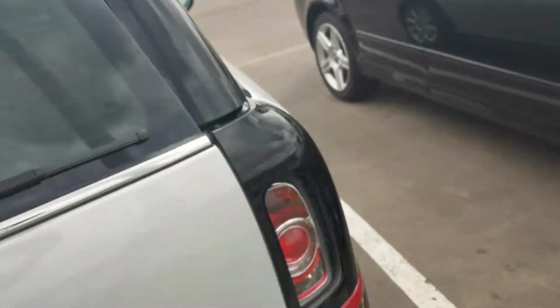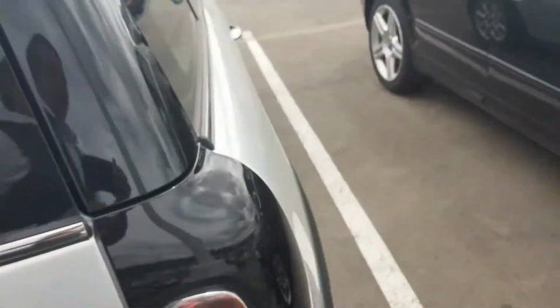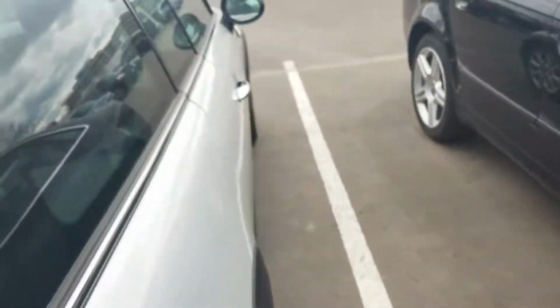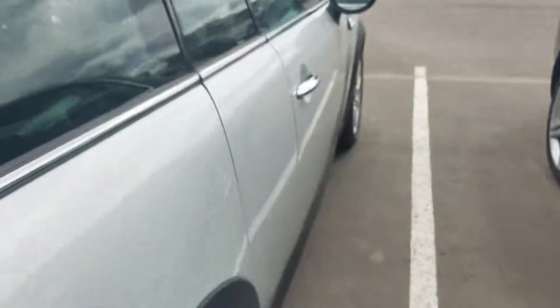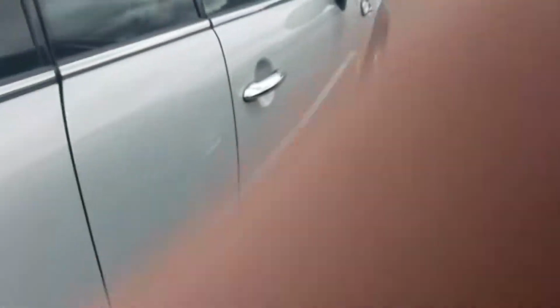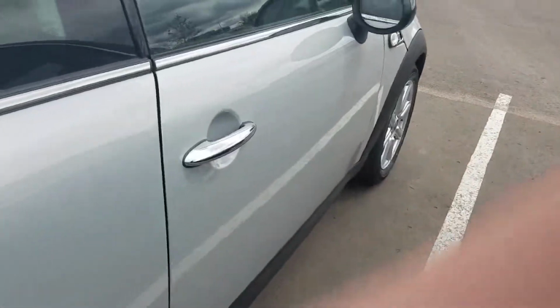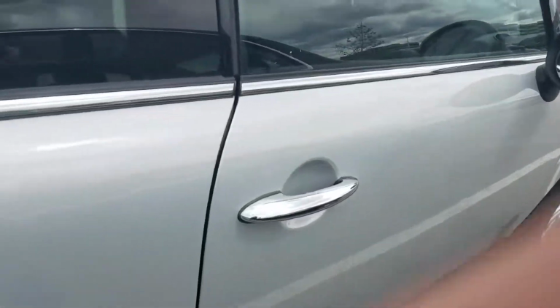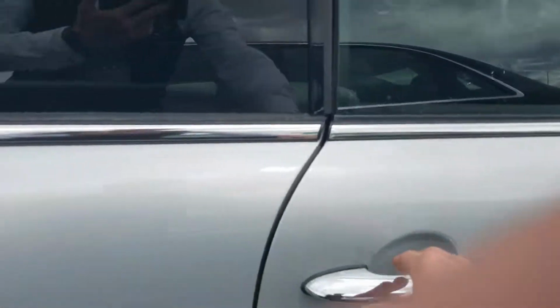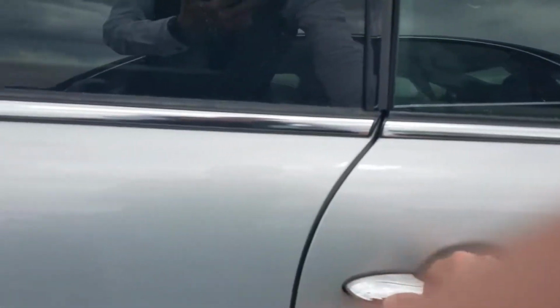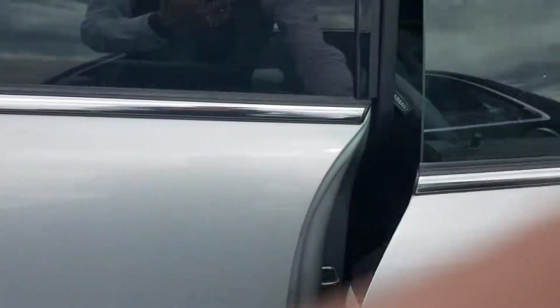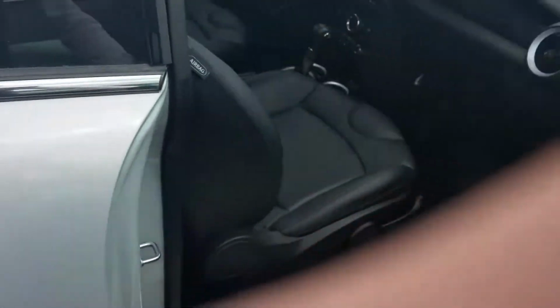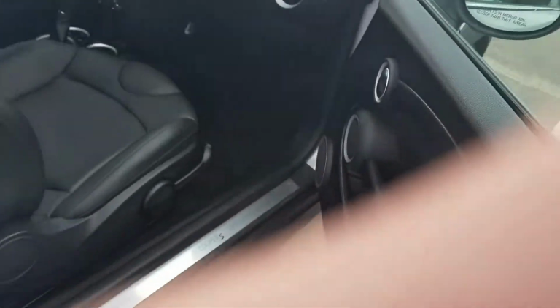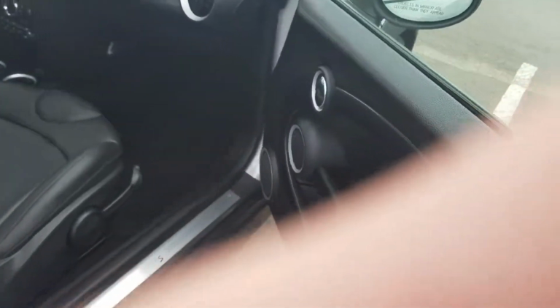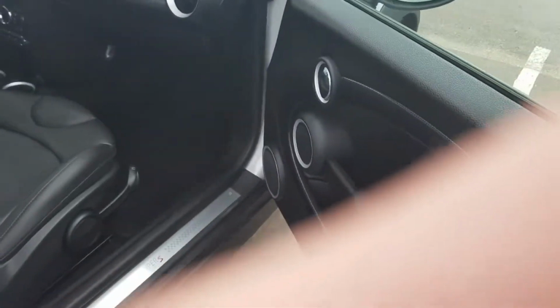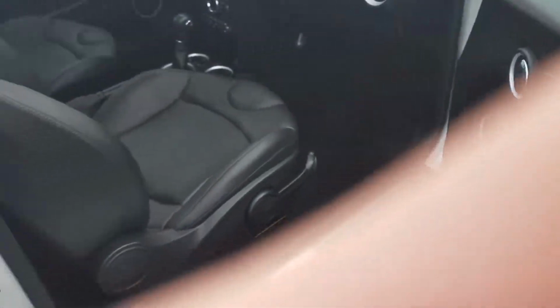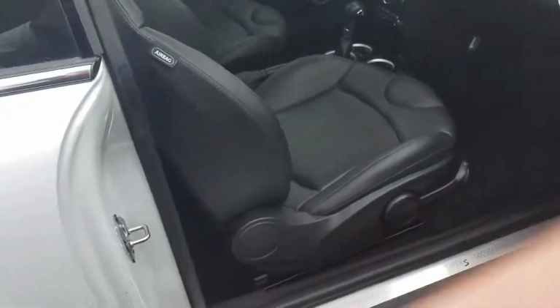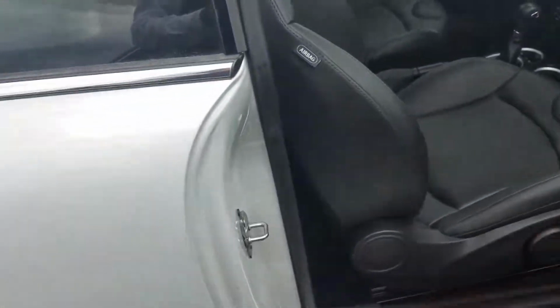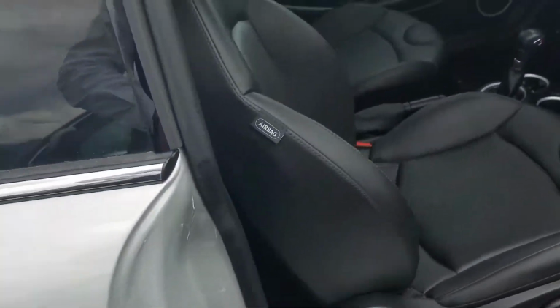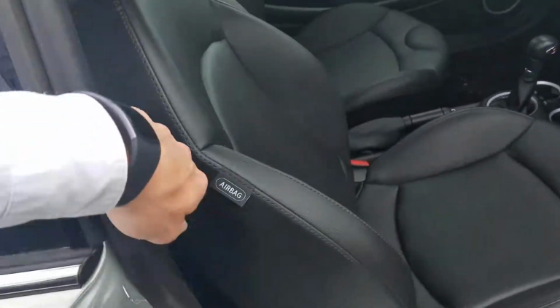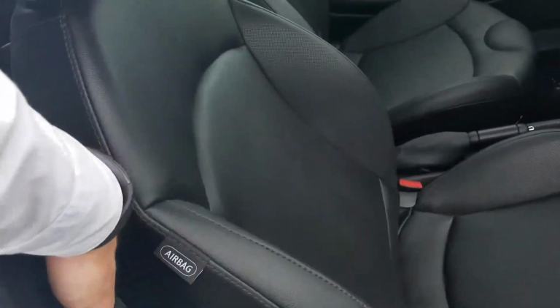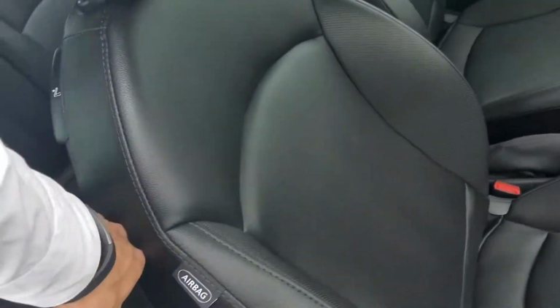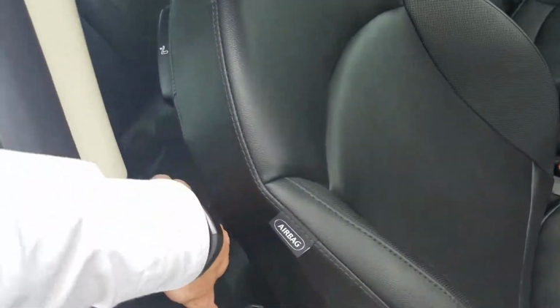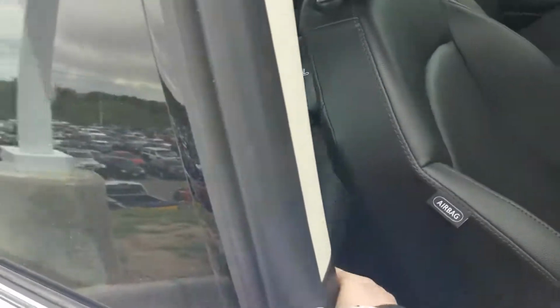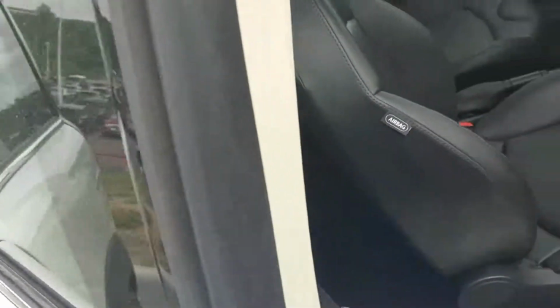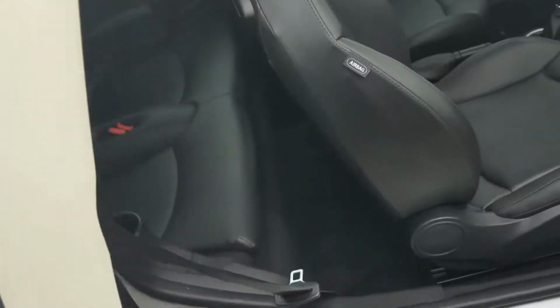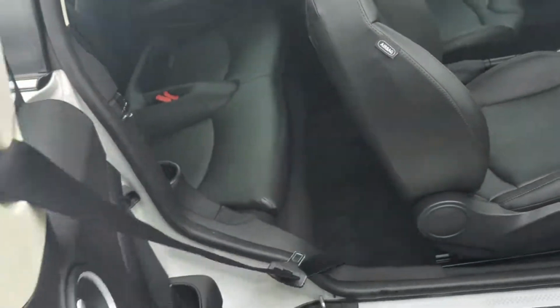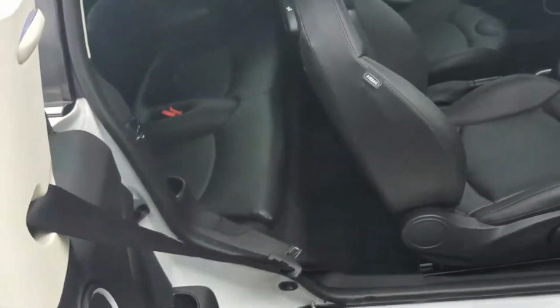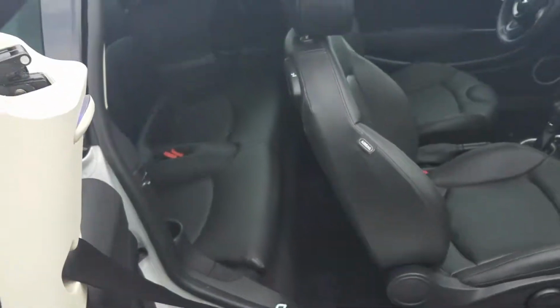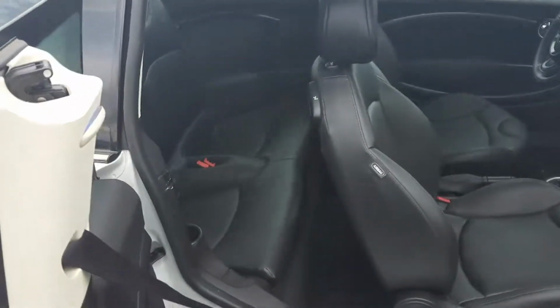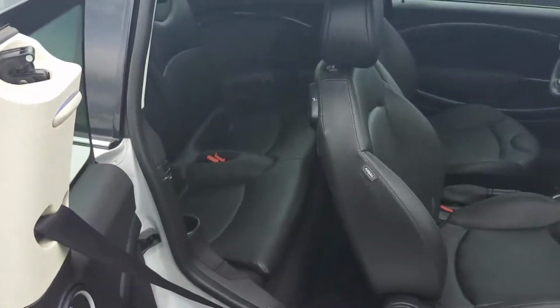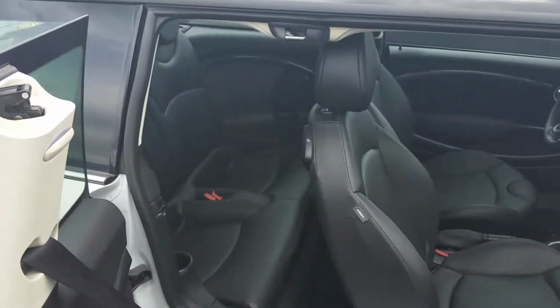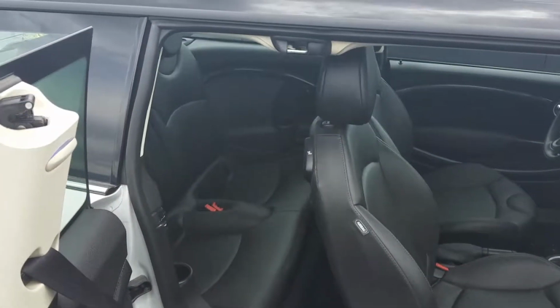One of the coolest features about the Clubman — the passenger door opens, and then there's actually a third door on the passenger side for easy rear entrance.